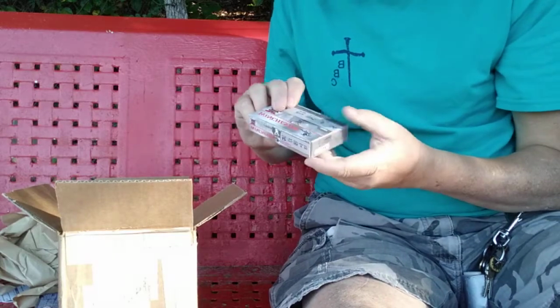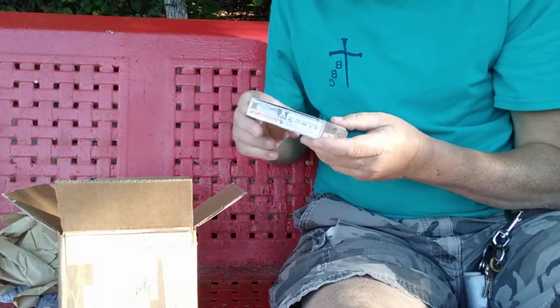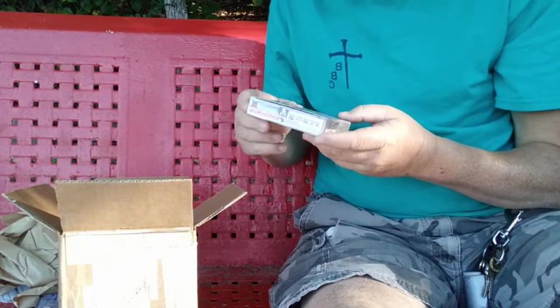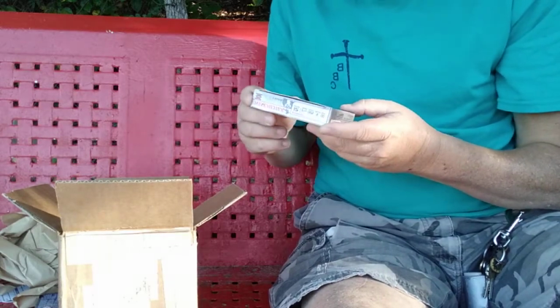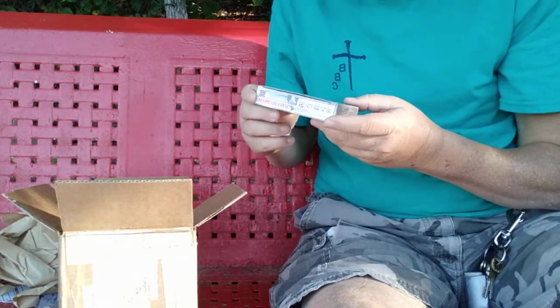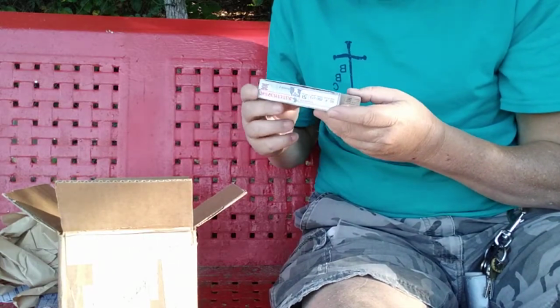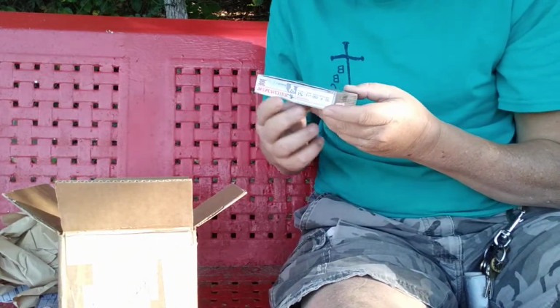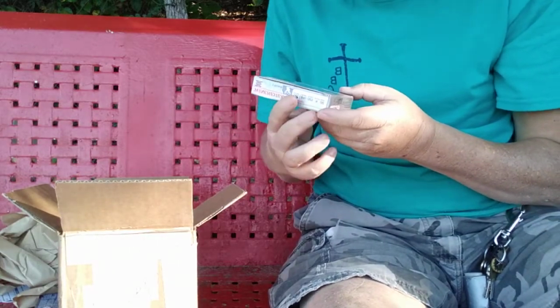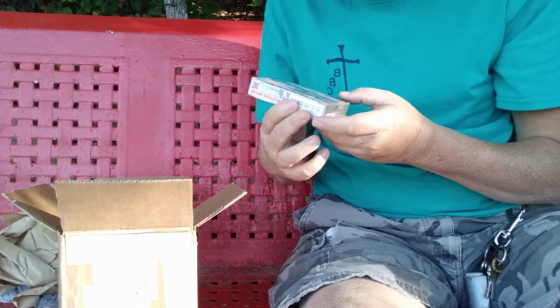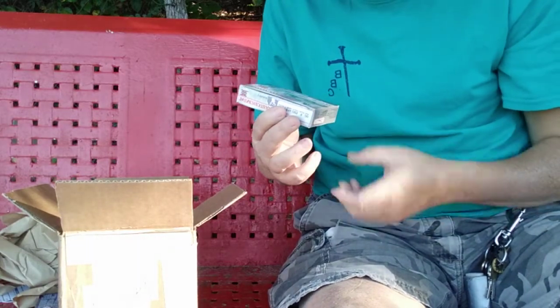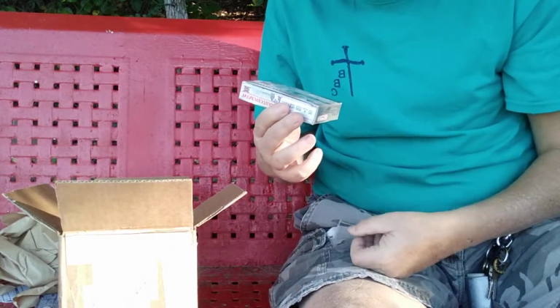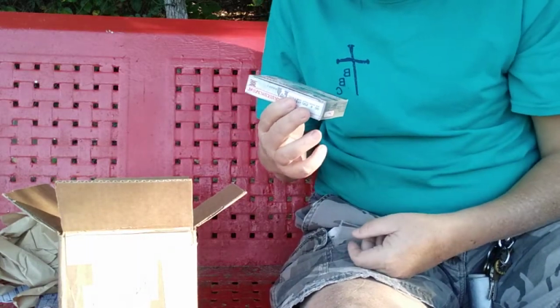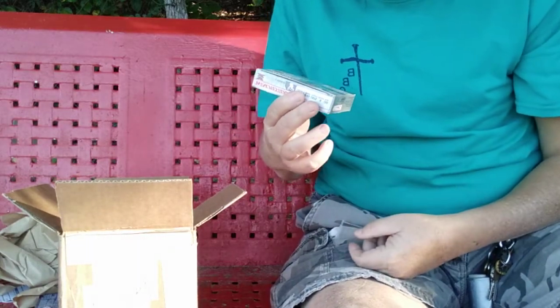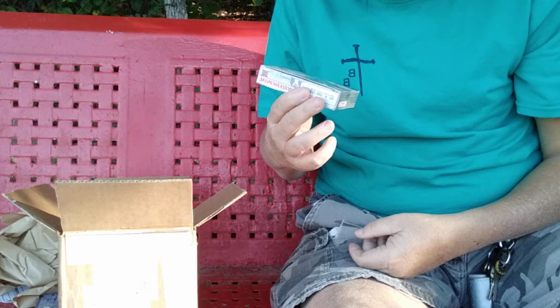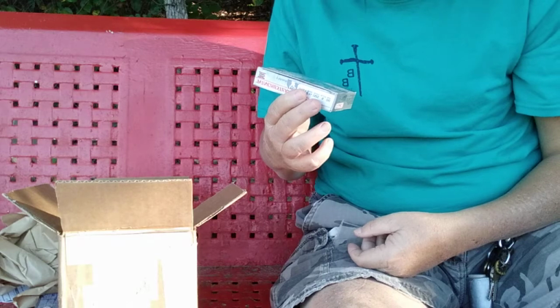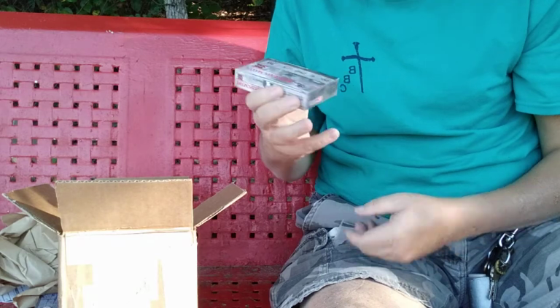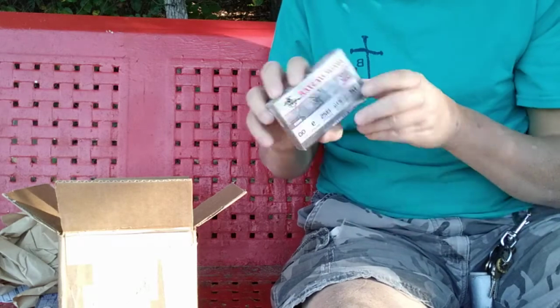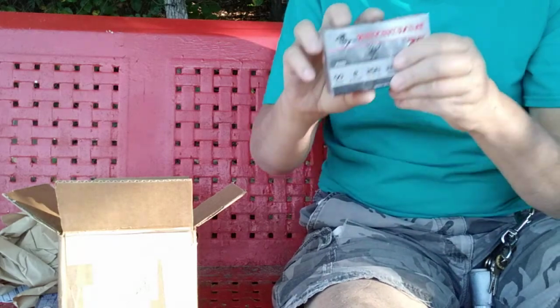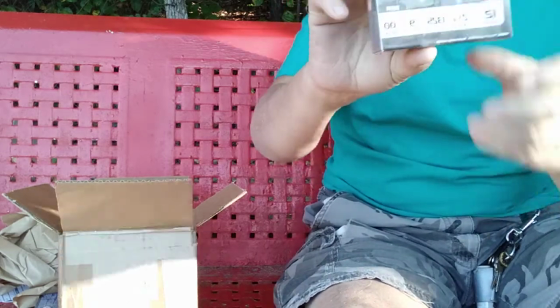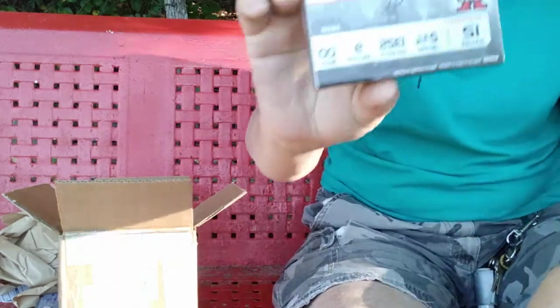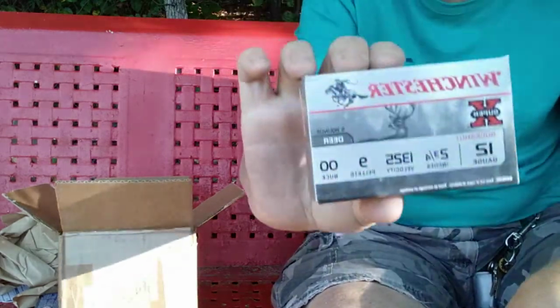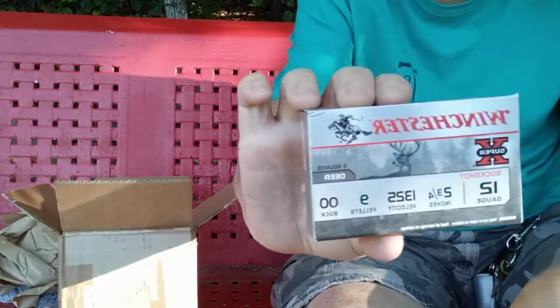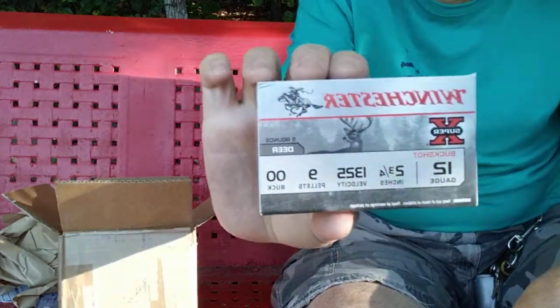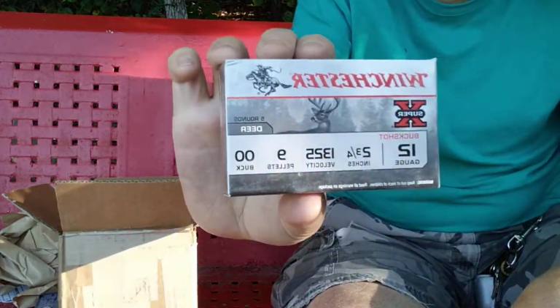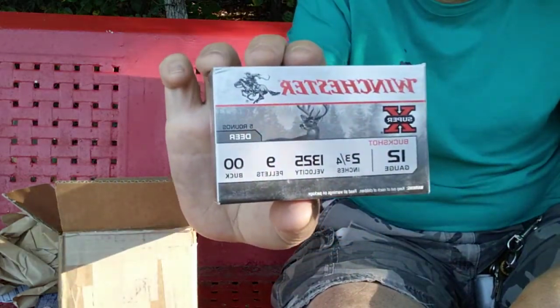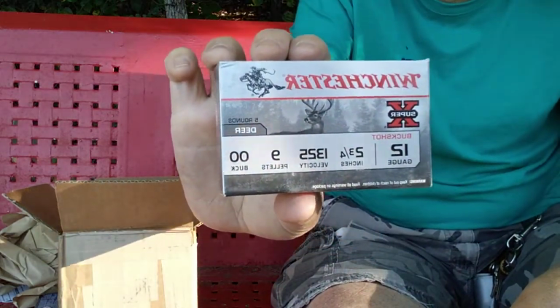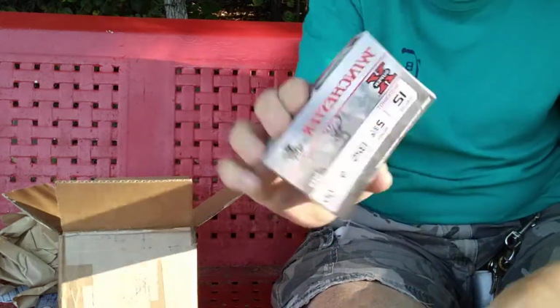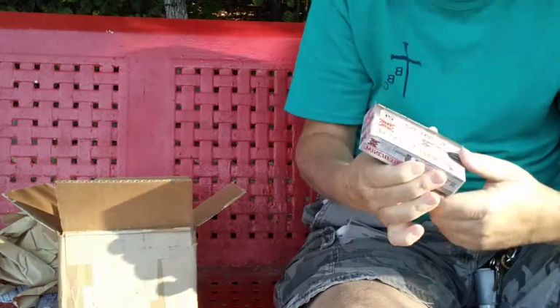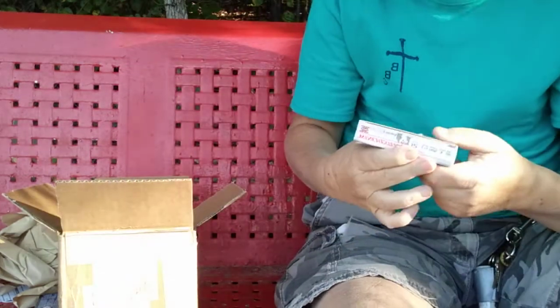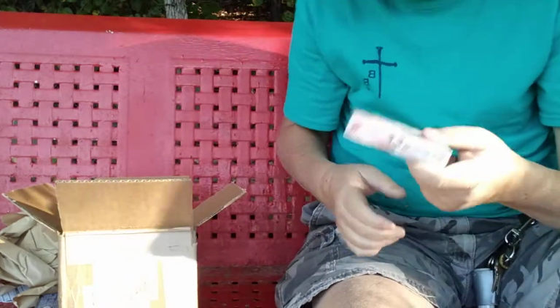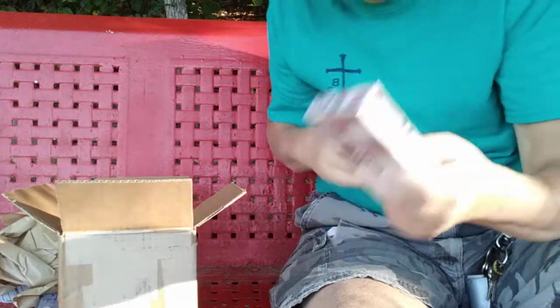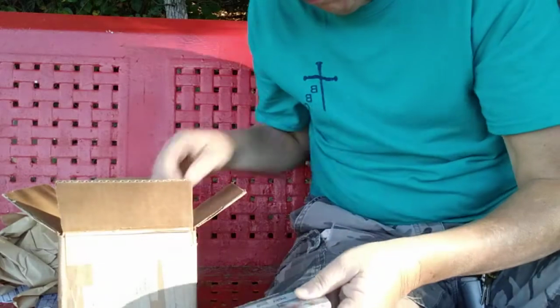Here we have some Winchester 12 gauge, two and three quarter, double-ought buck. With some more shotgun rounds.